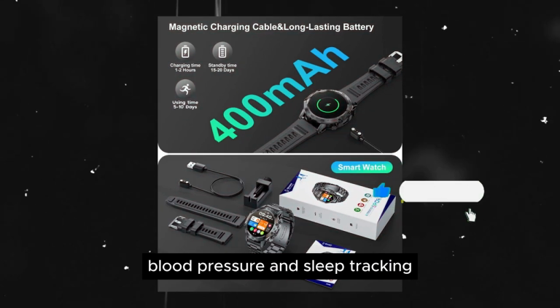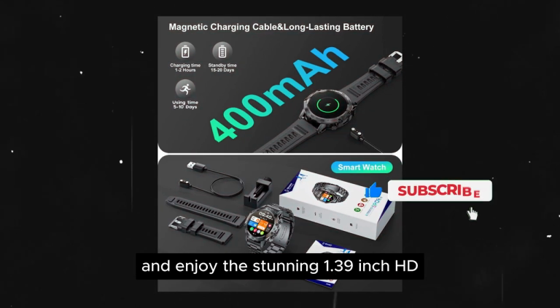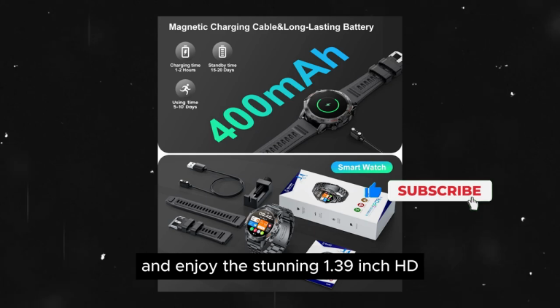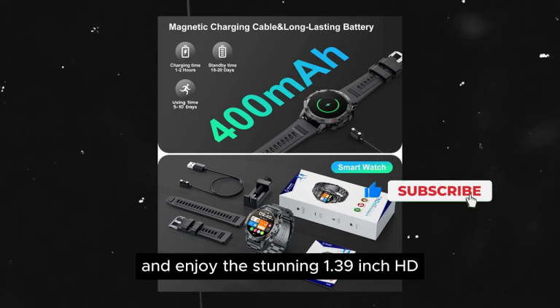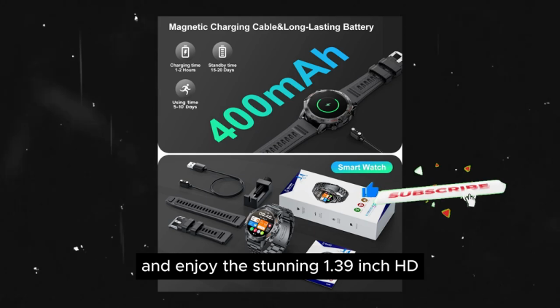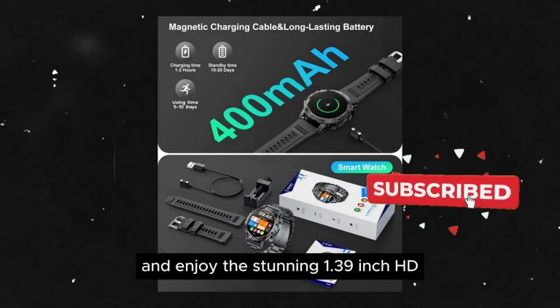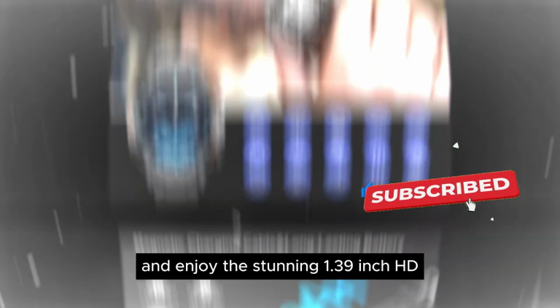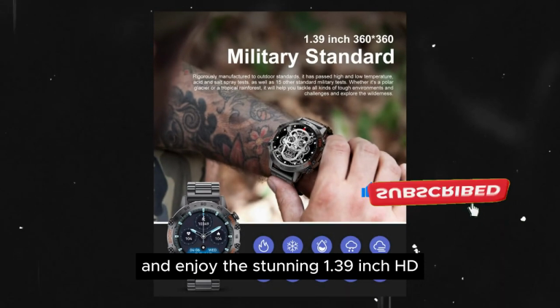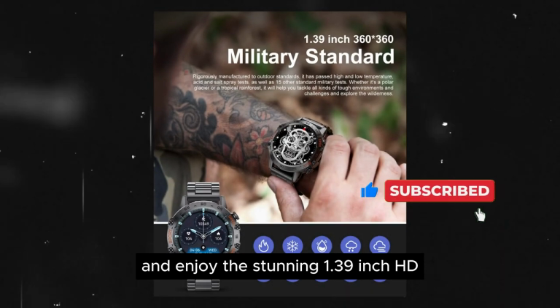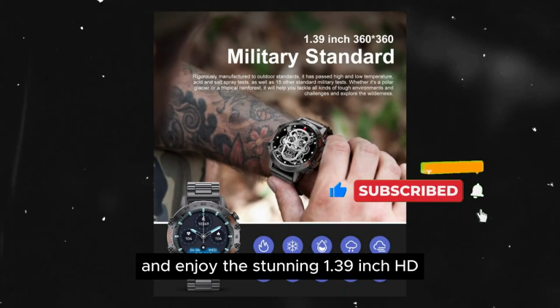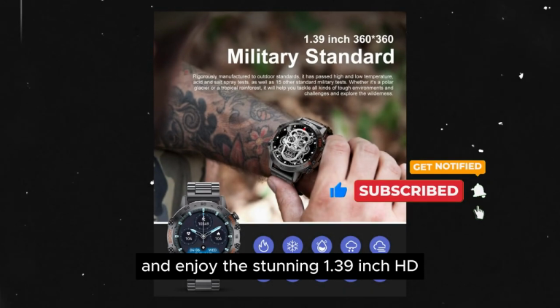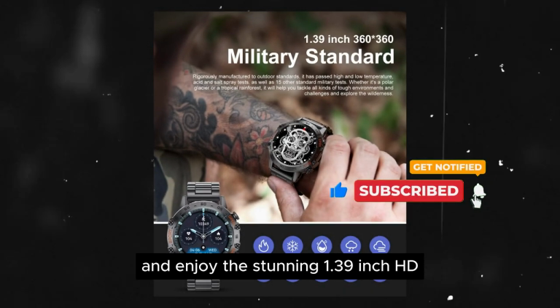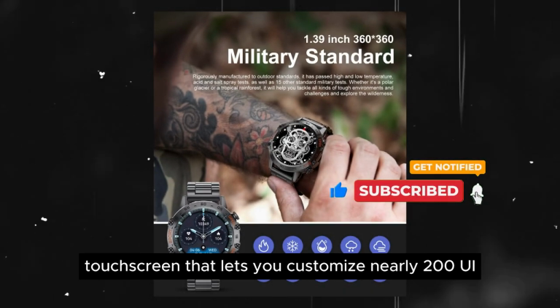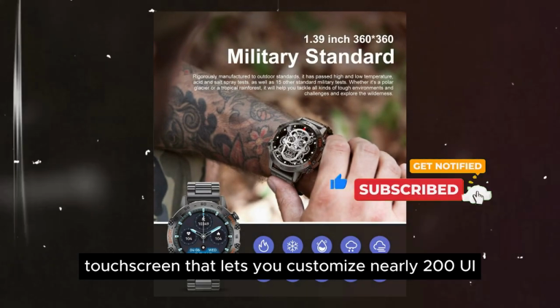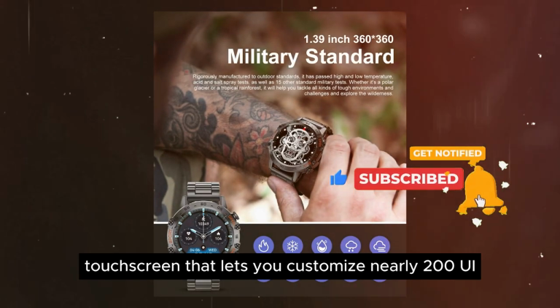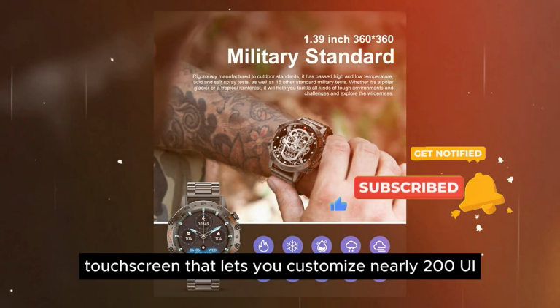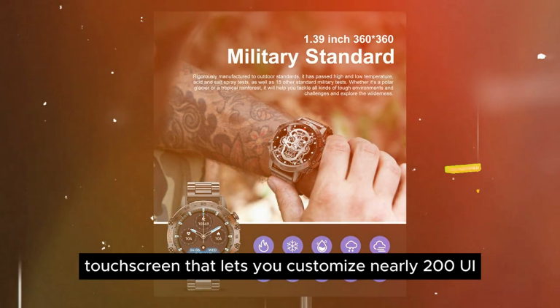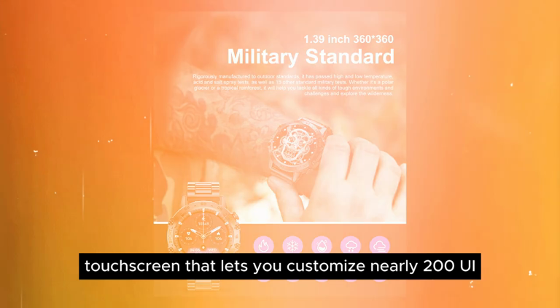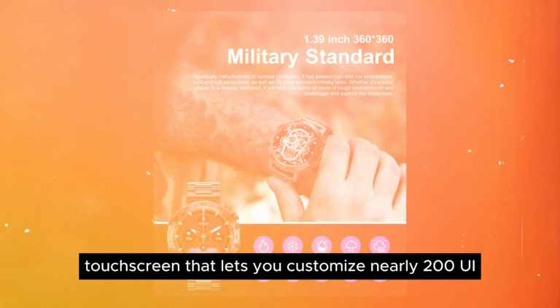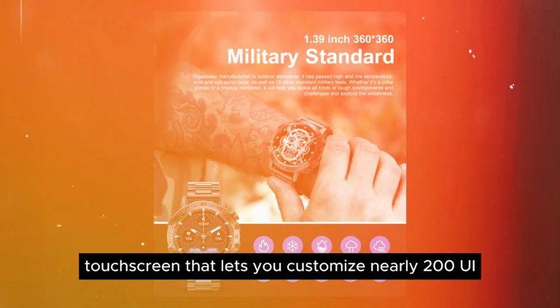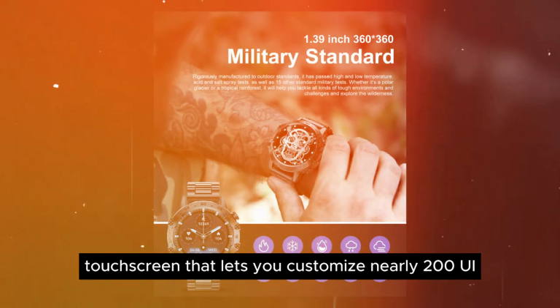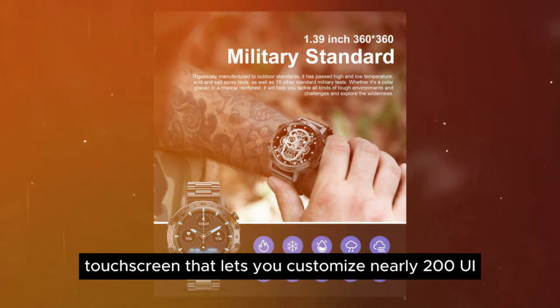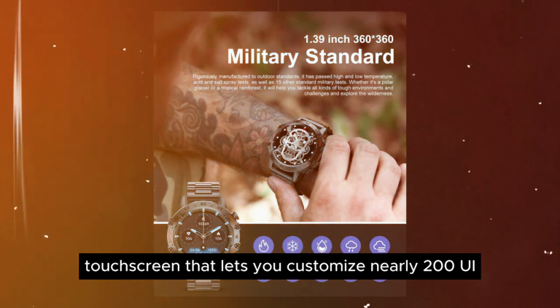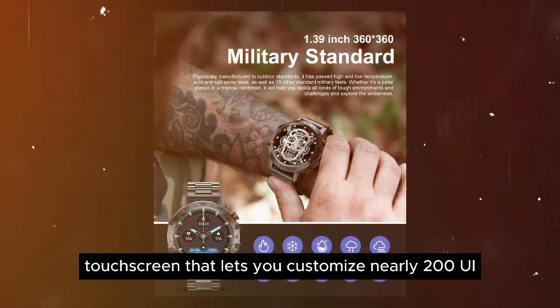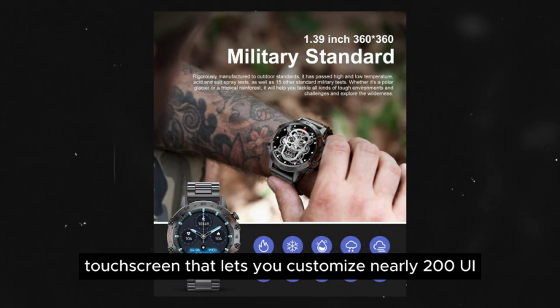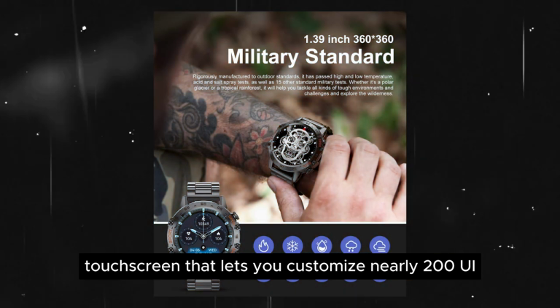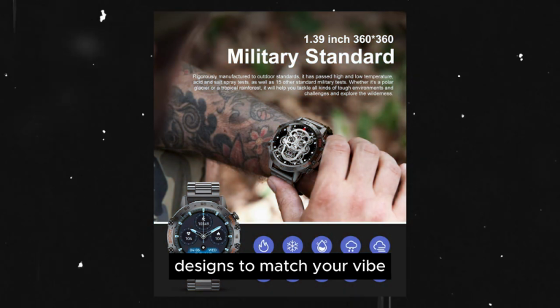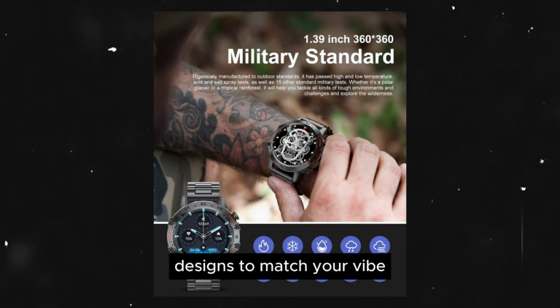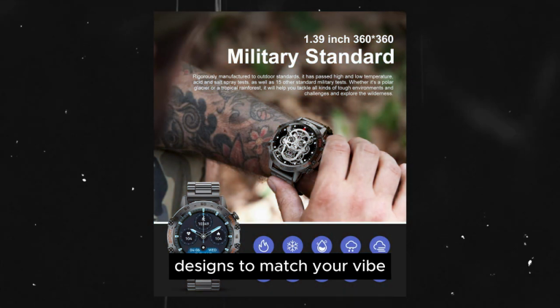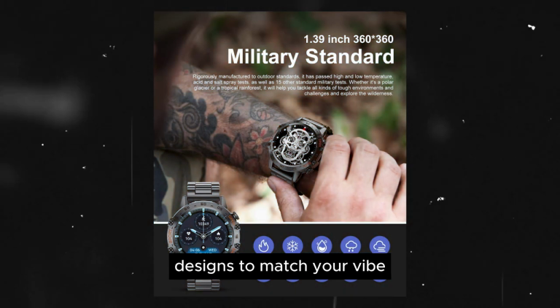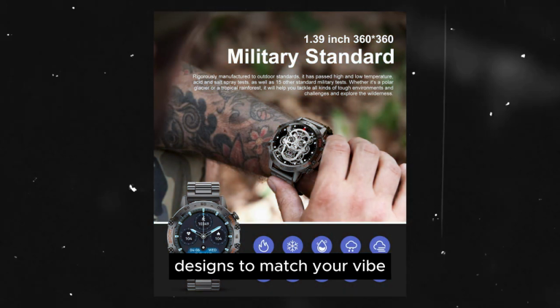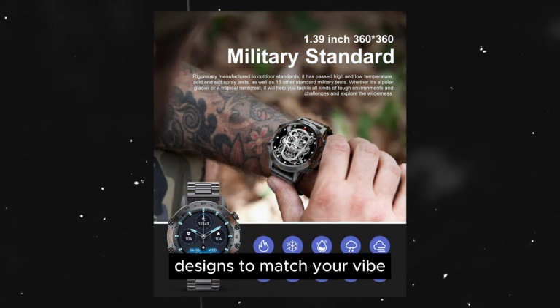Enjoy the stunning 1.39-inch HD touchscreen that lets you customize nearly 200 UI designs to match your vibe.